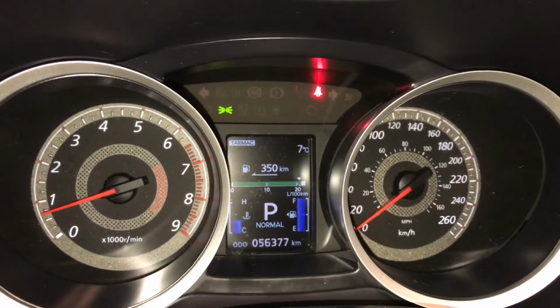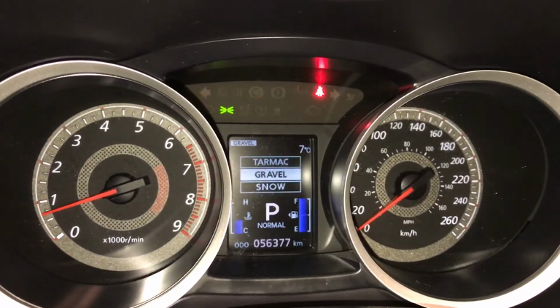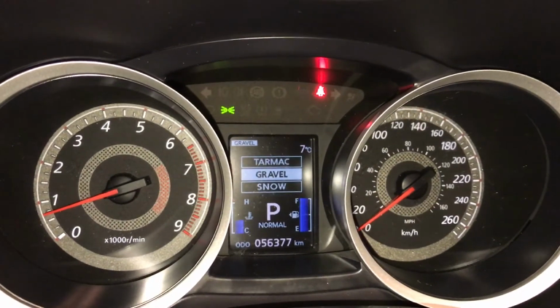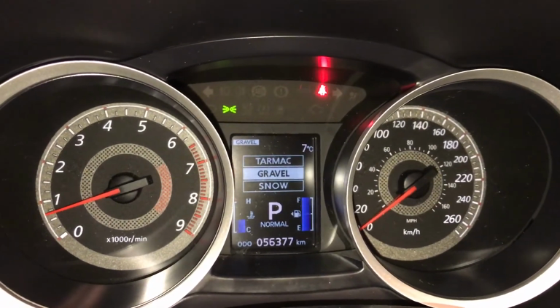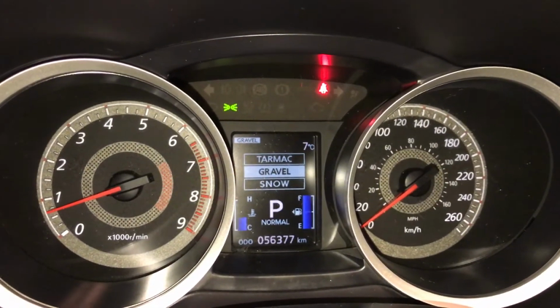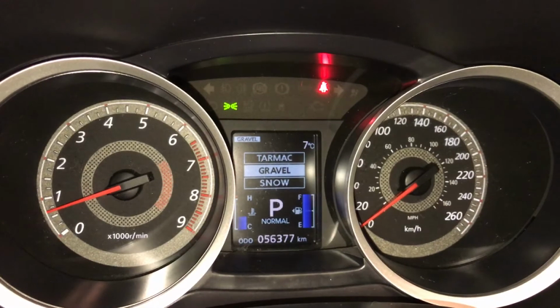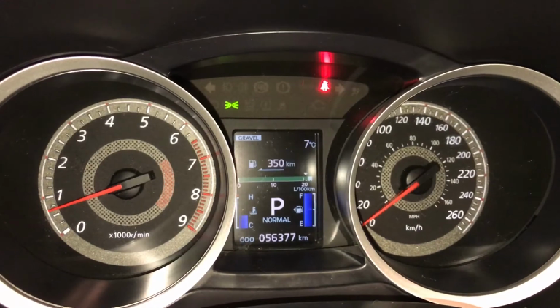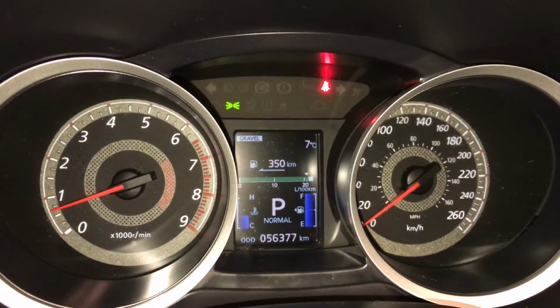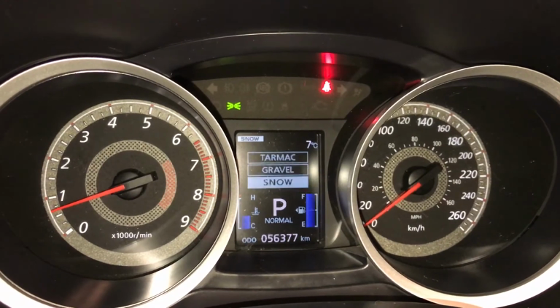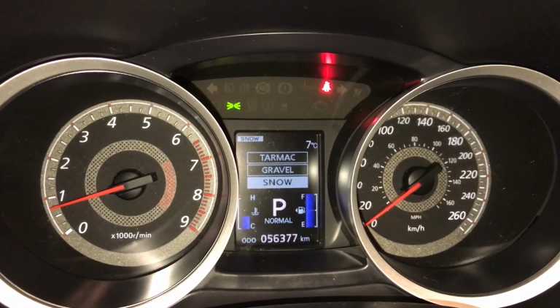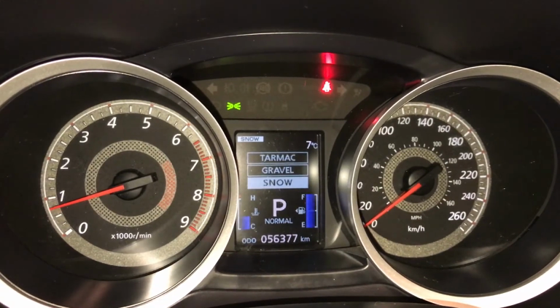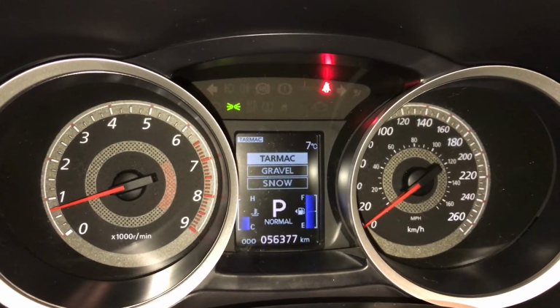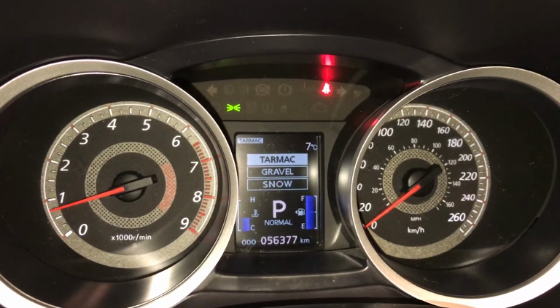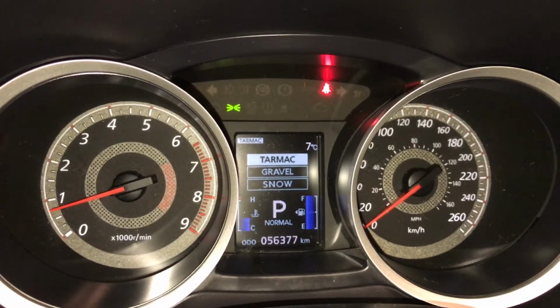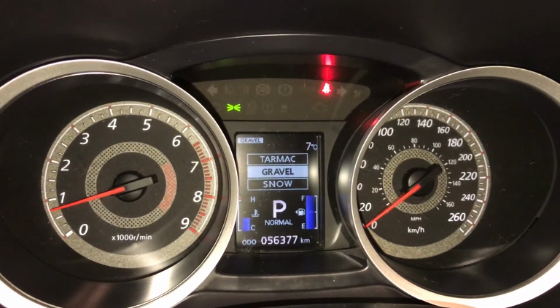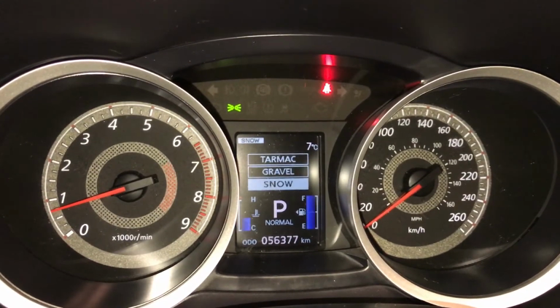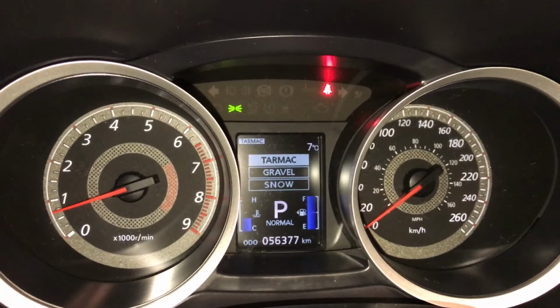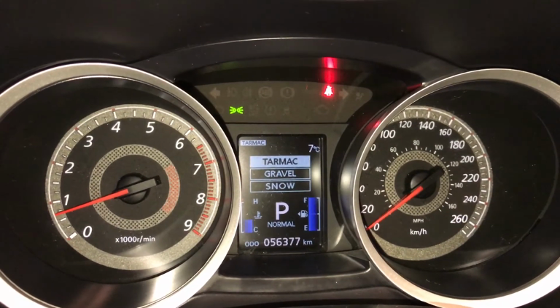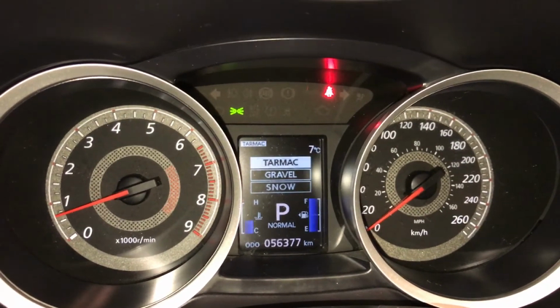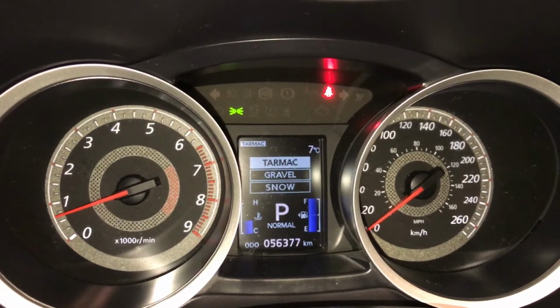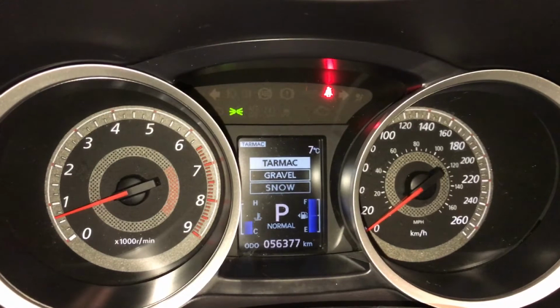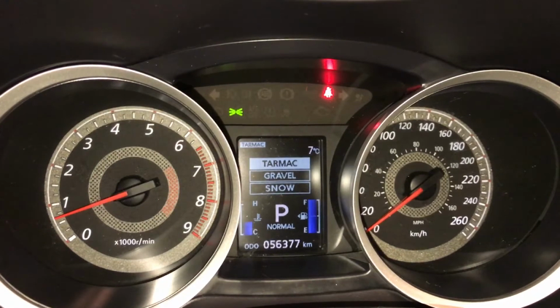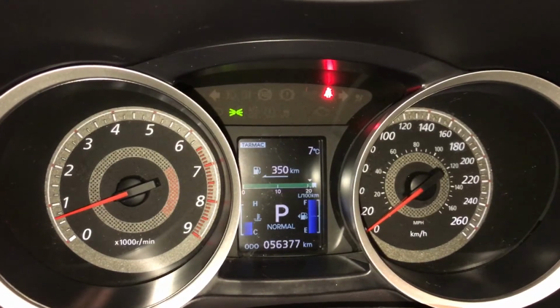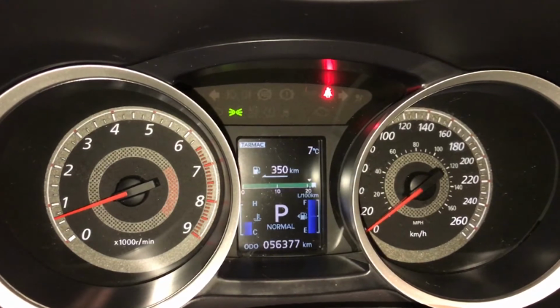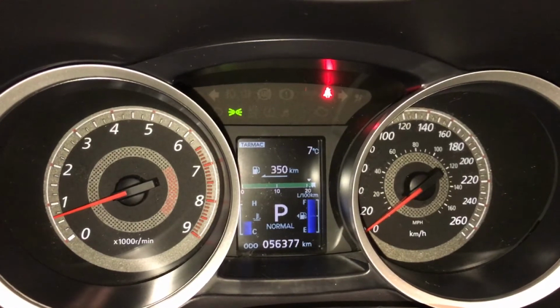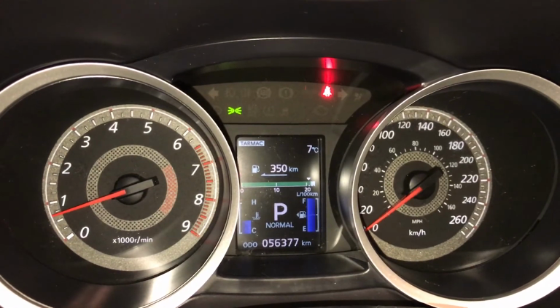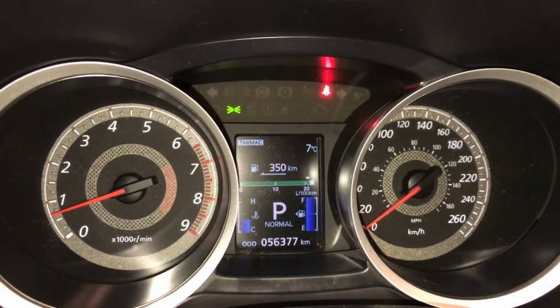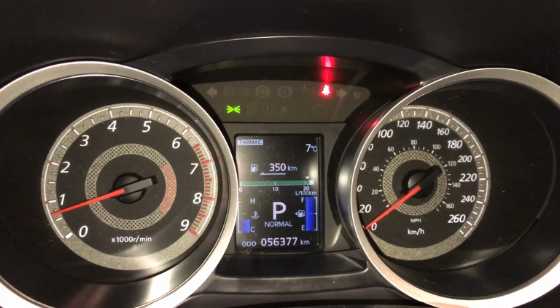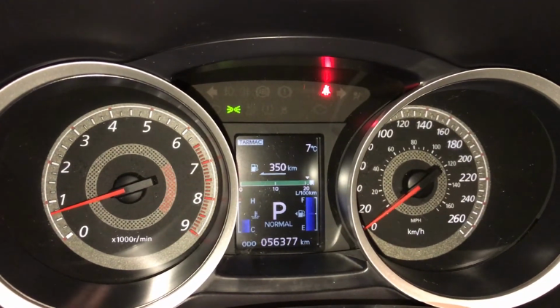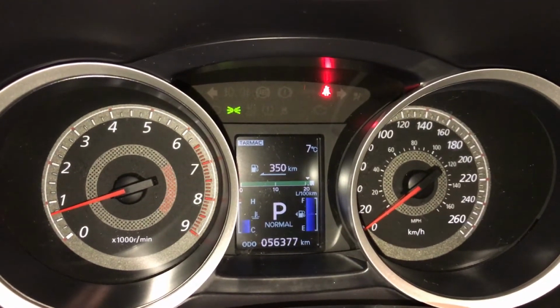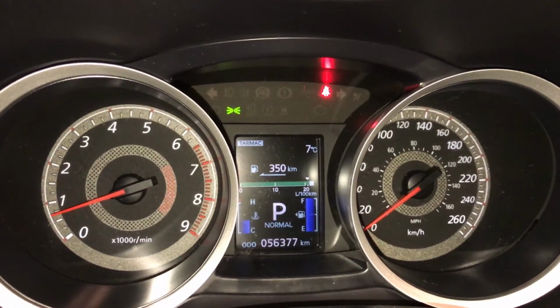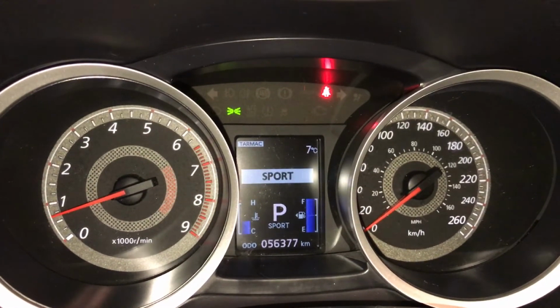For your all-wheel control, you have tarmac, gravel, and snow options. For the twin clutch SST, we have normal and sport mode.